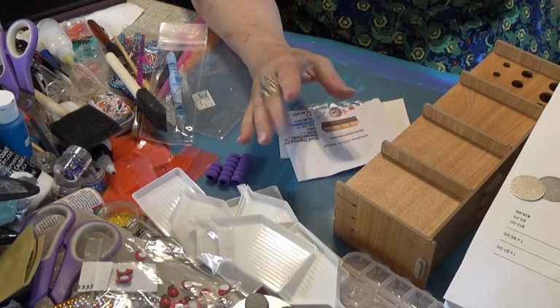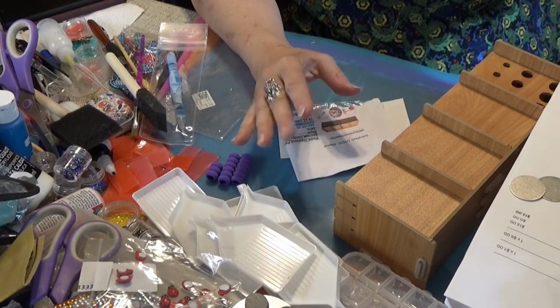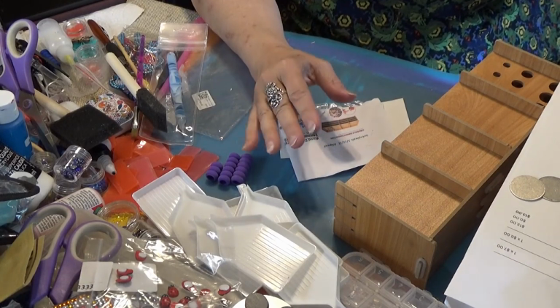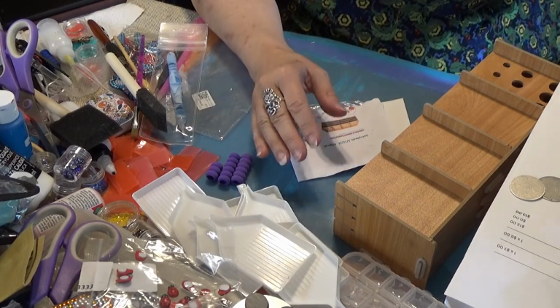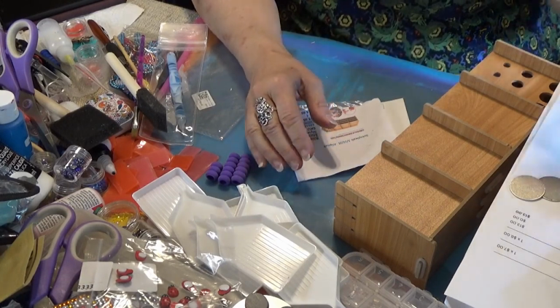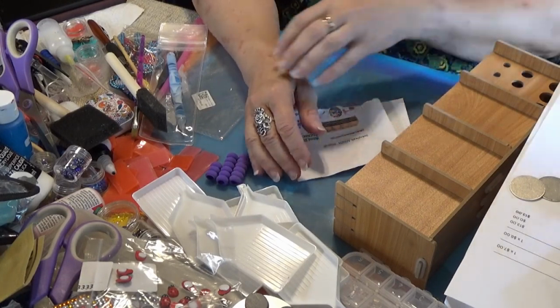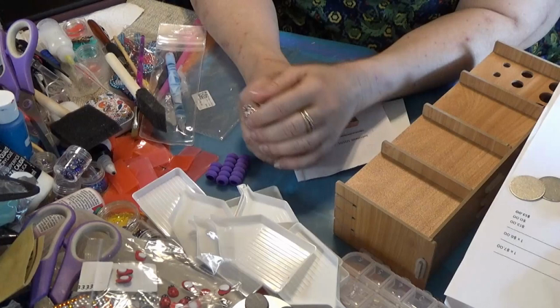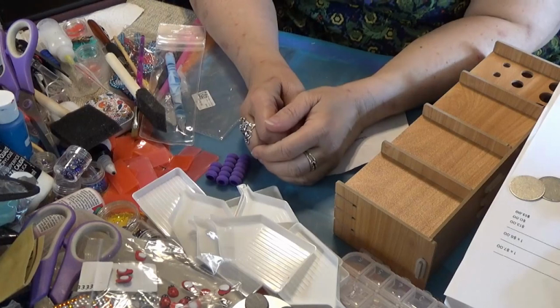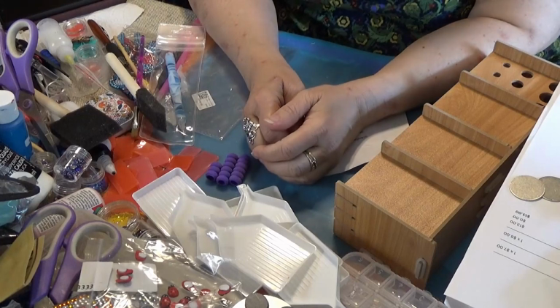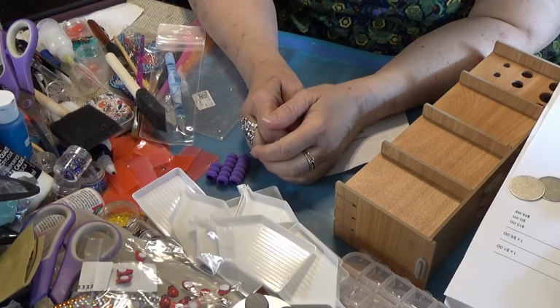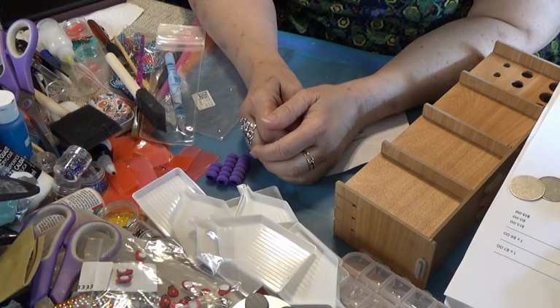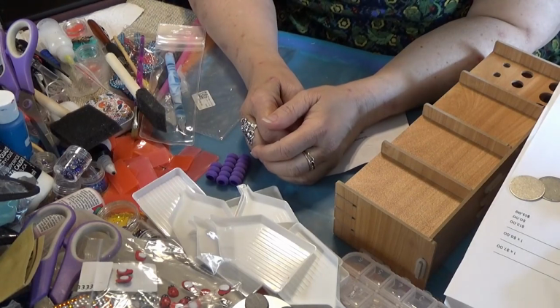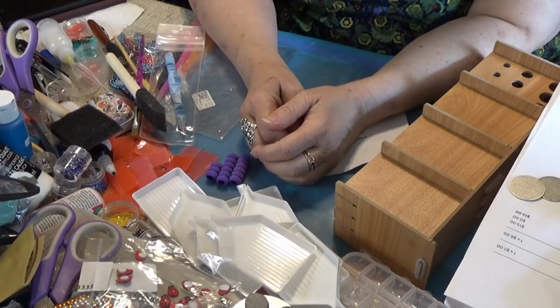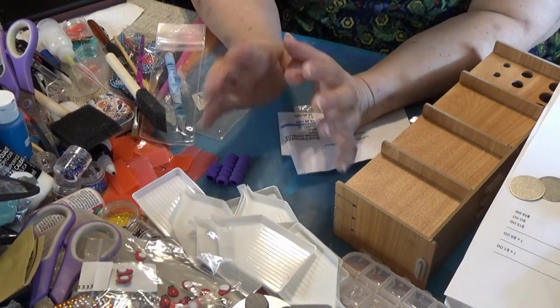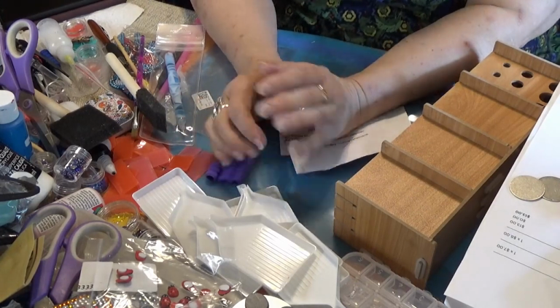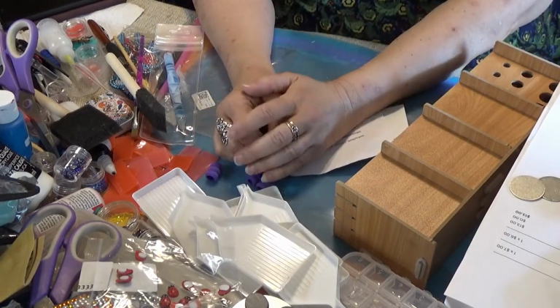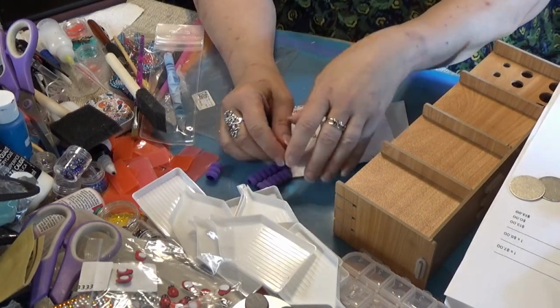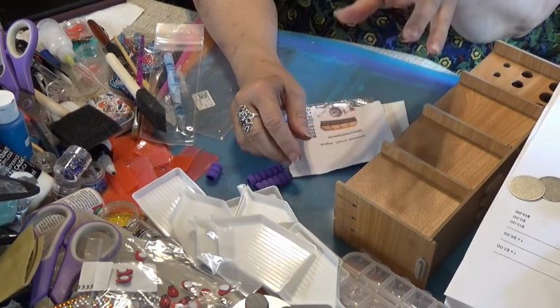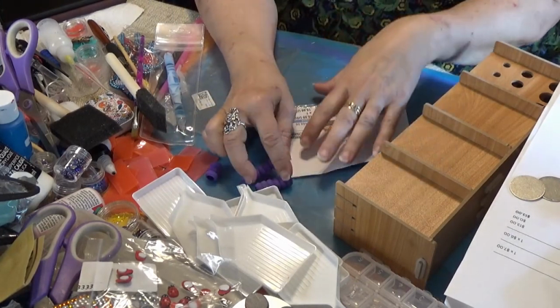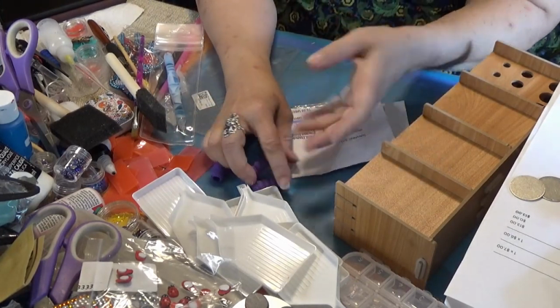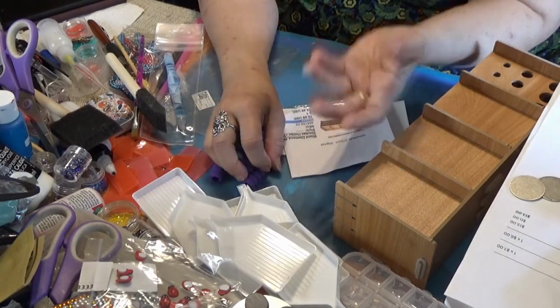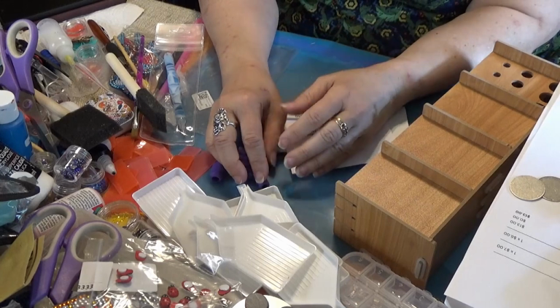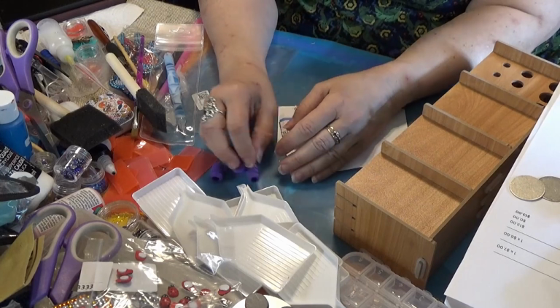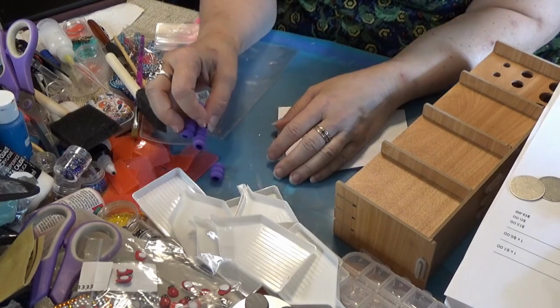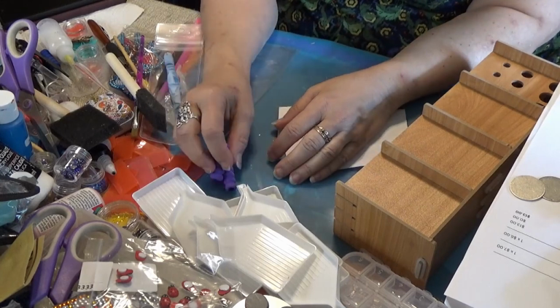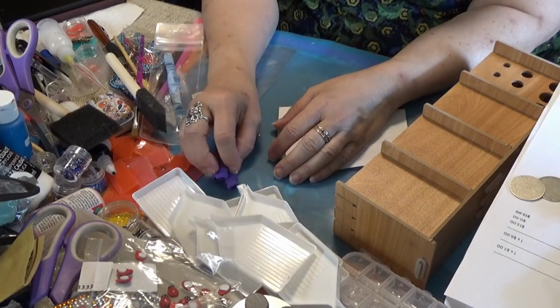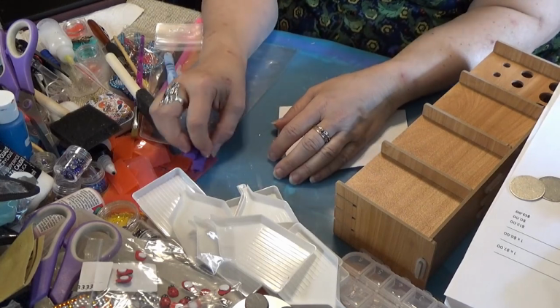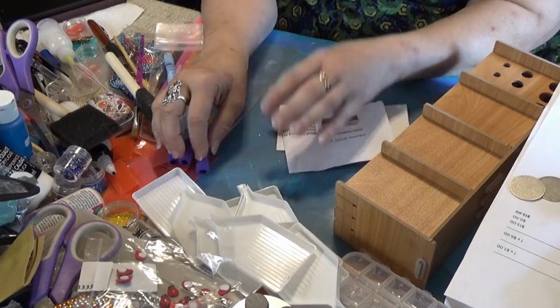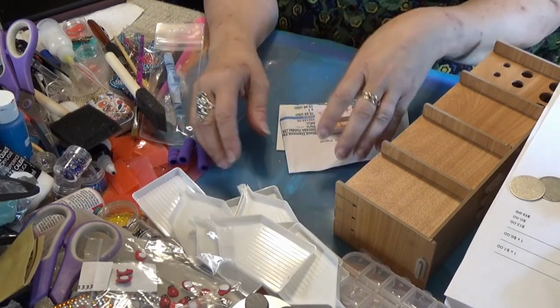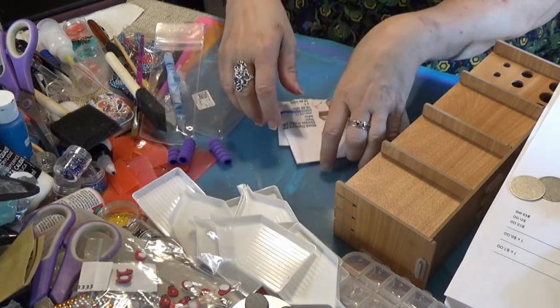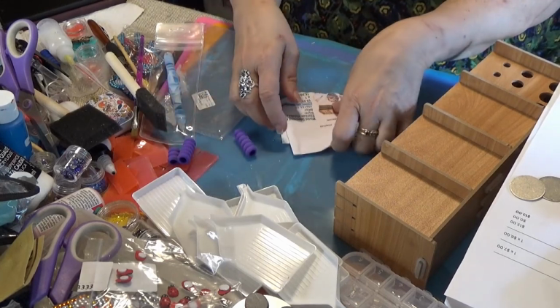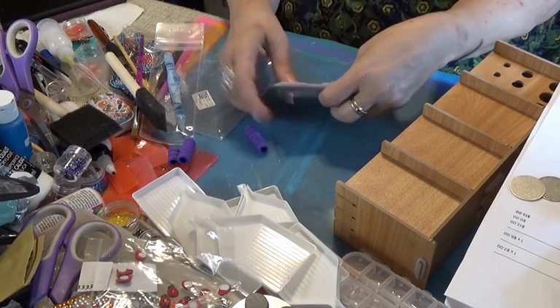Hi Diamond Divas, it's Wanda again from Wanda's Work Basket. Today I have something — it's like a show-and-tell for you and I want to load it up and see what you think about it.